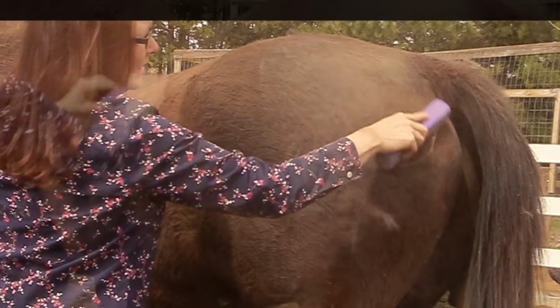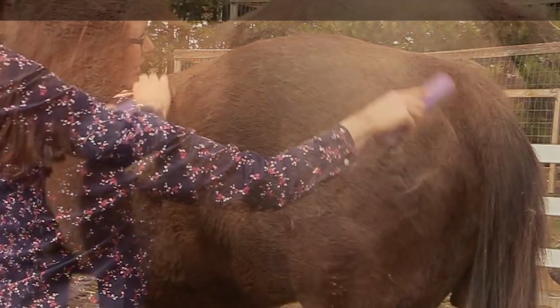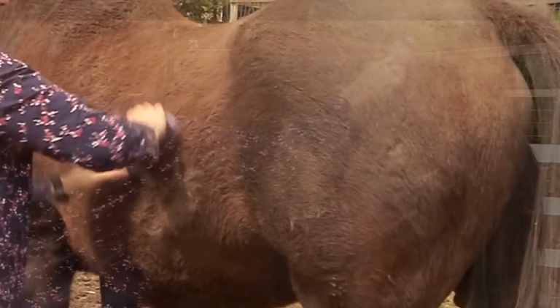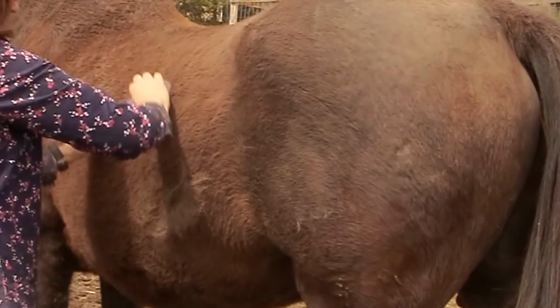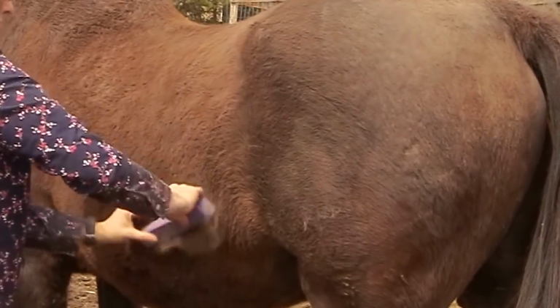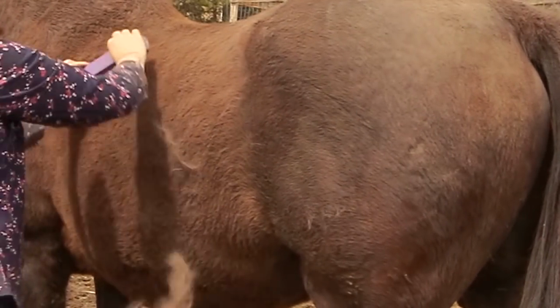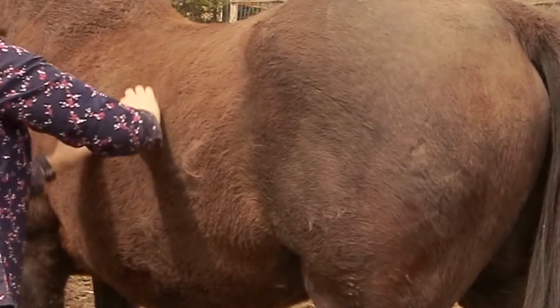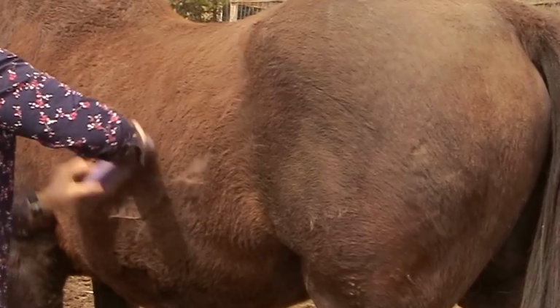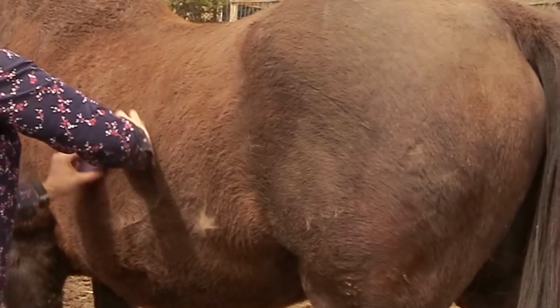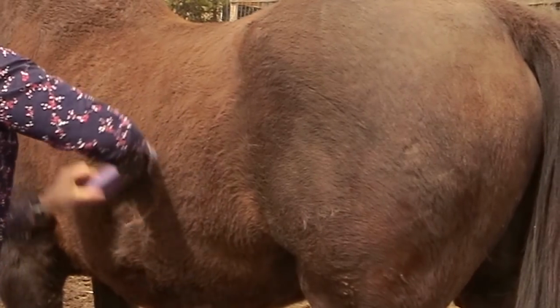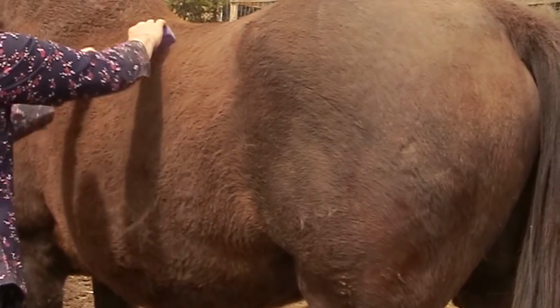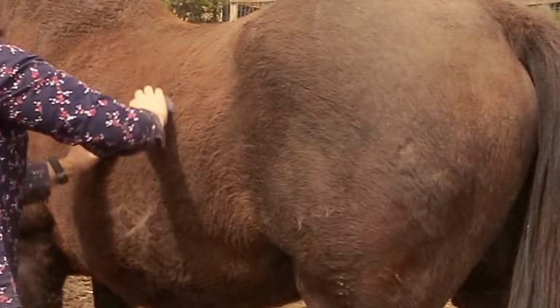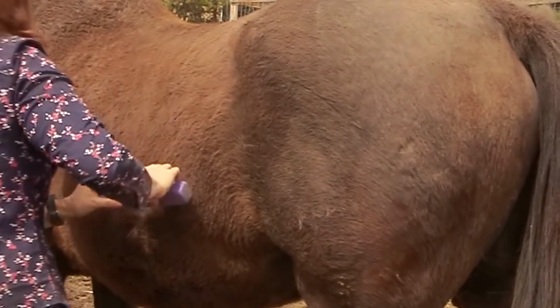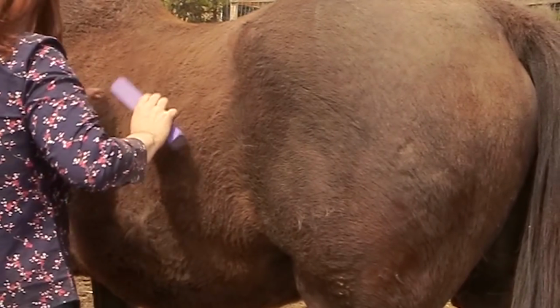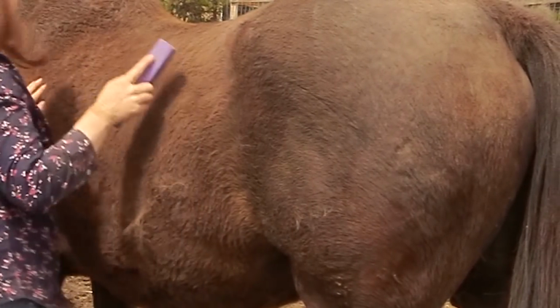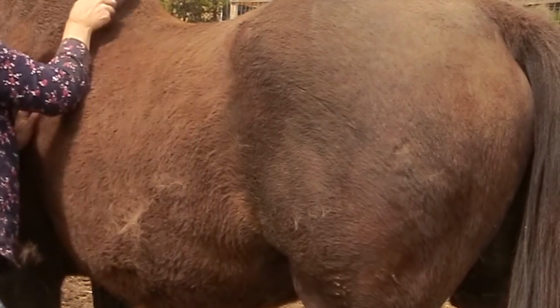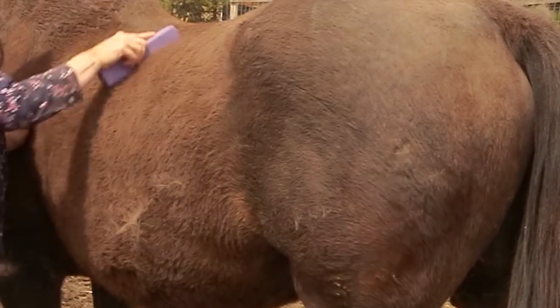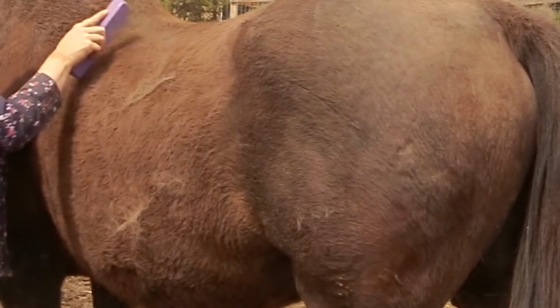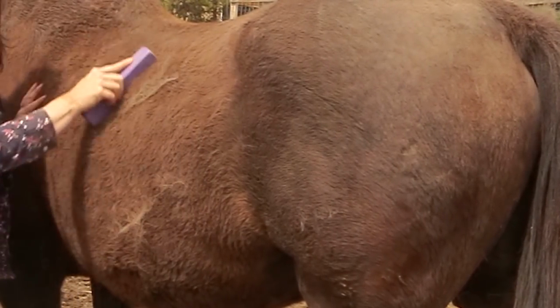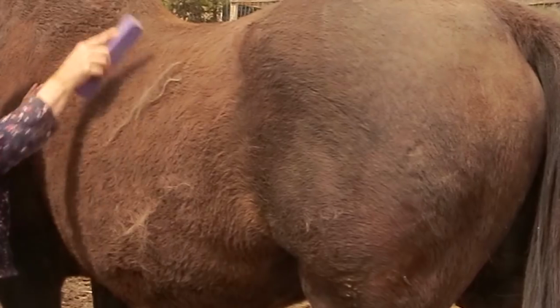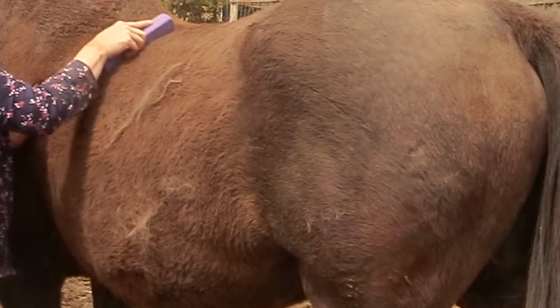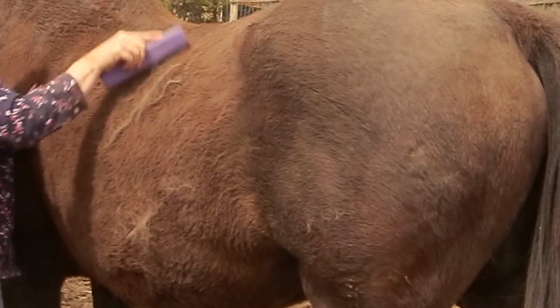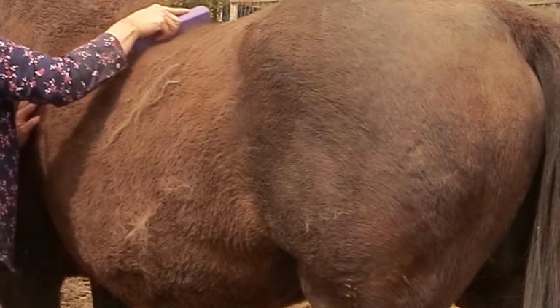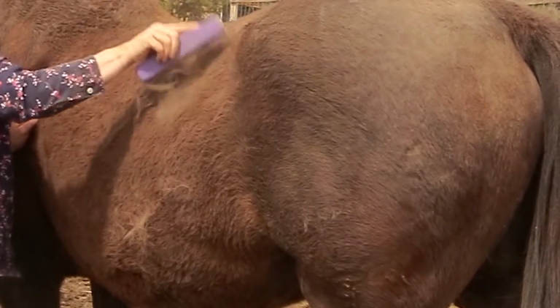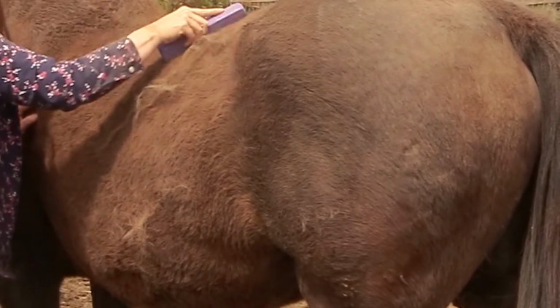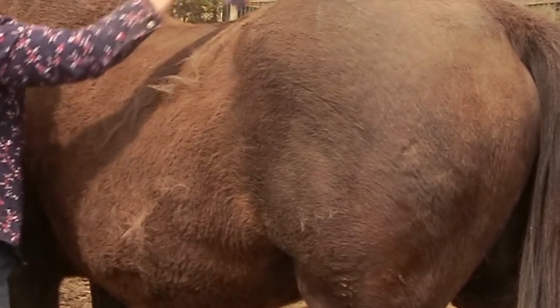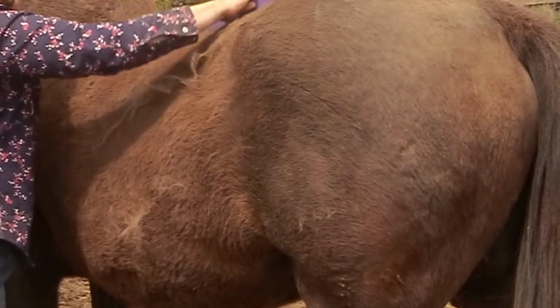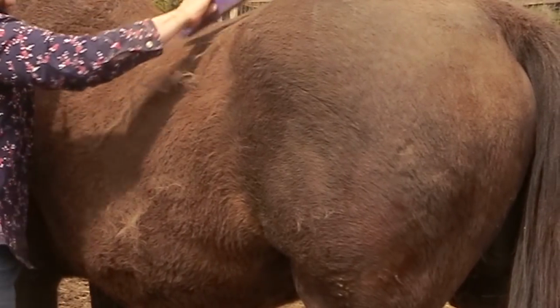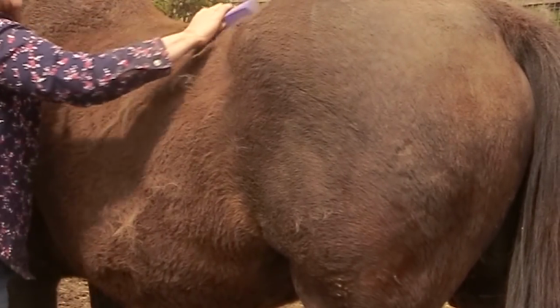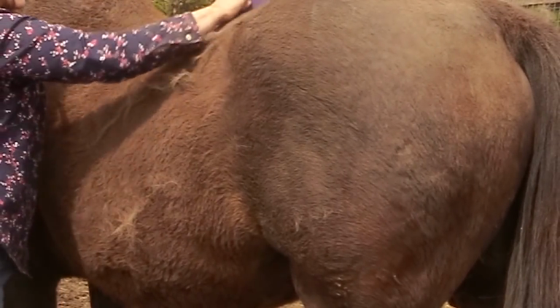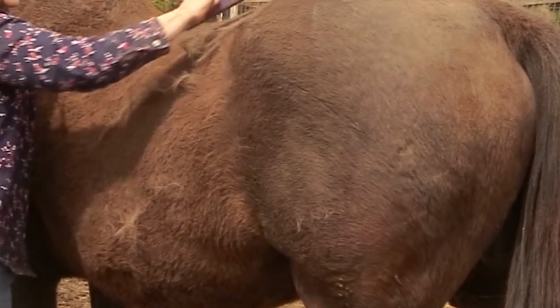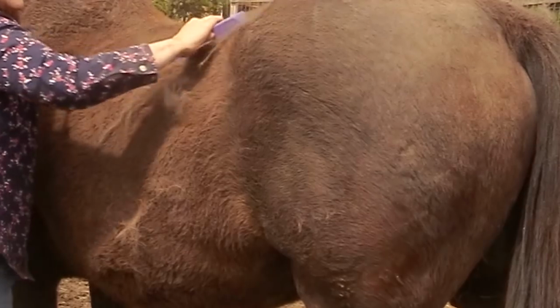As you can see, it really gets the hair out and you don't have to use a lot of pressure. You just run it along your horse's body, following the natural growth pattern of the hair.